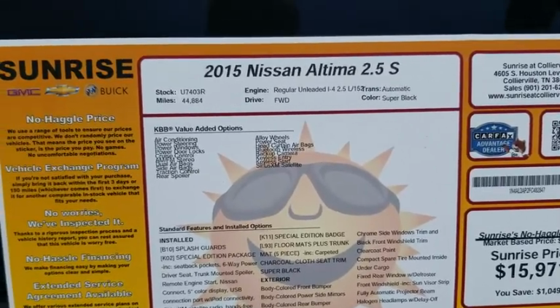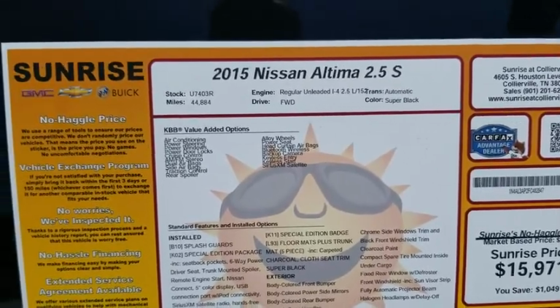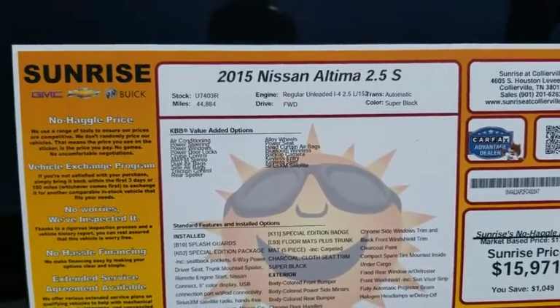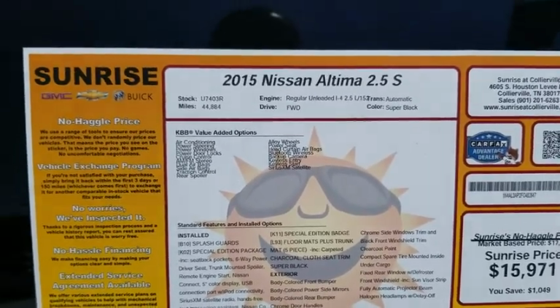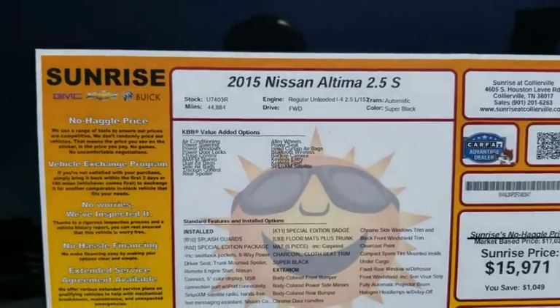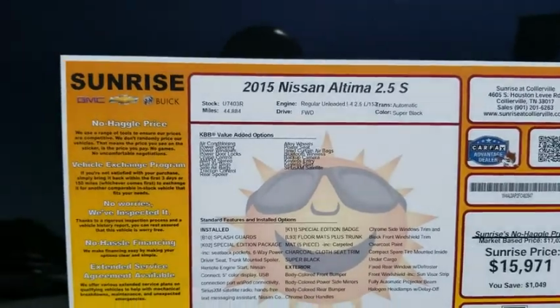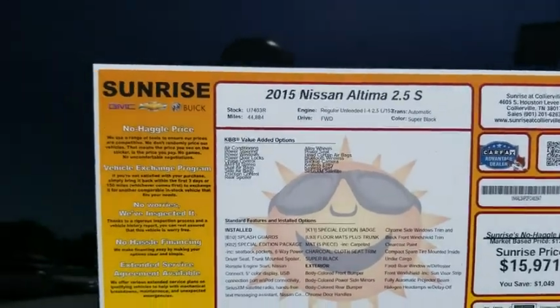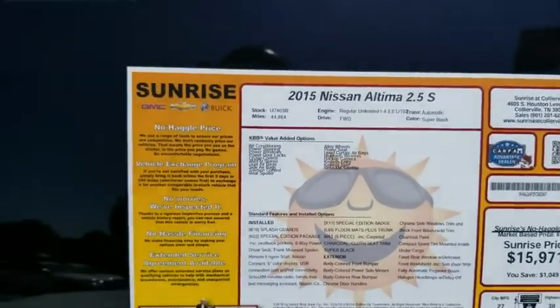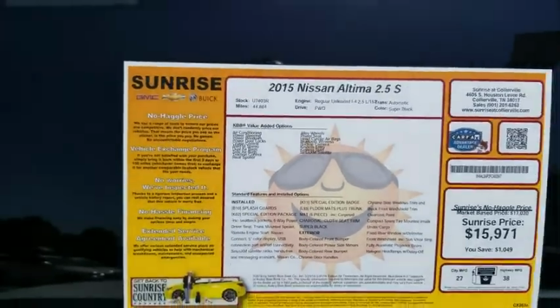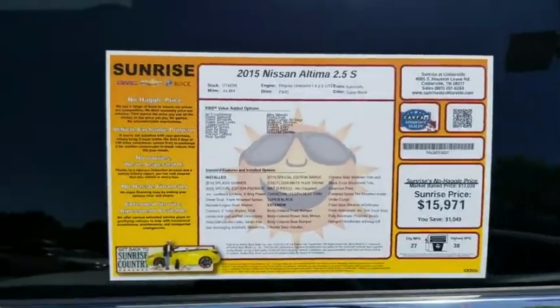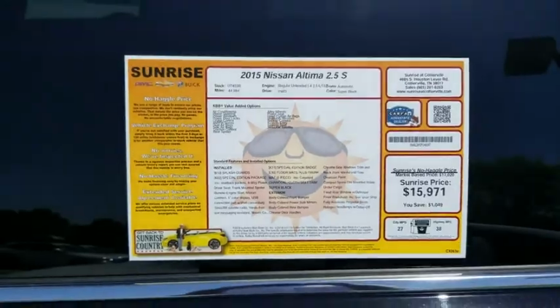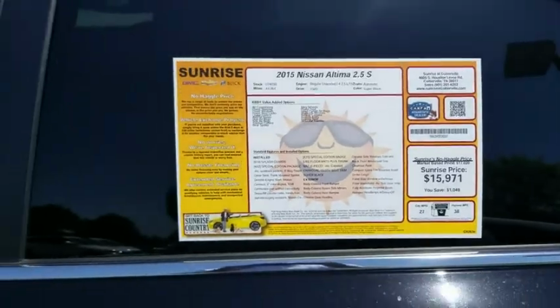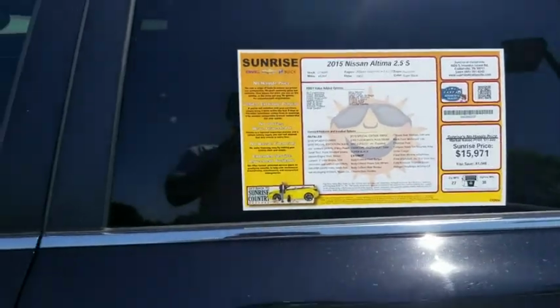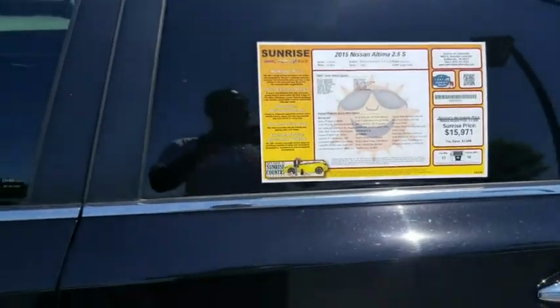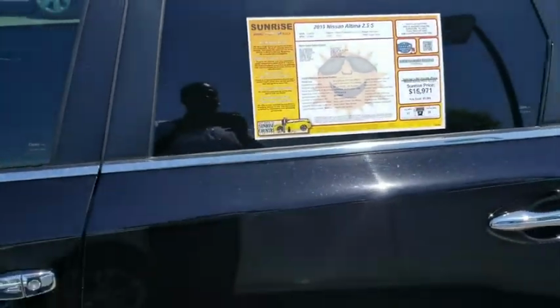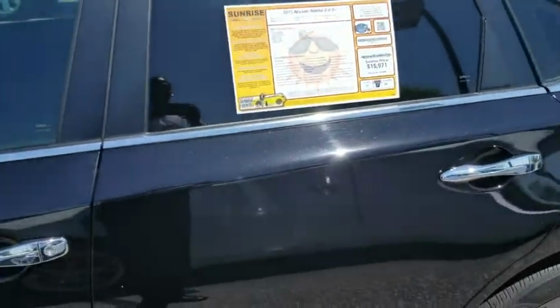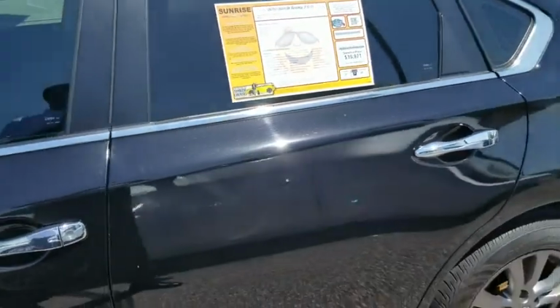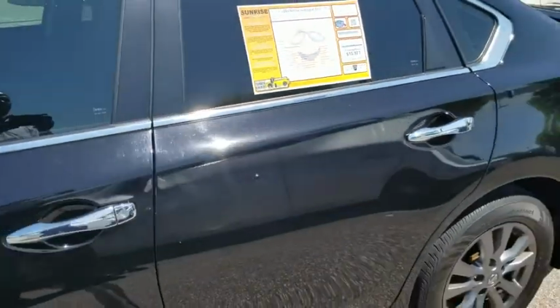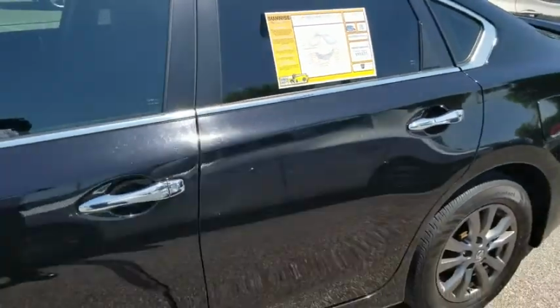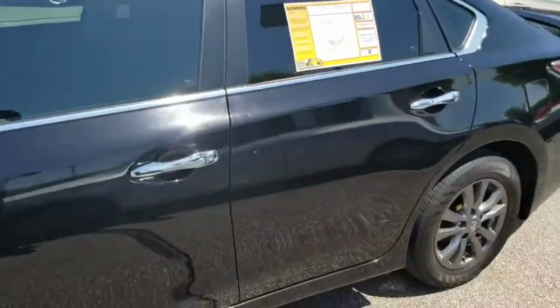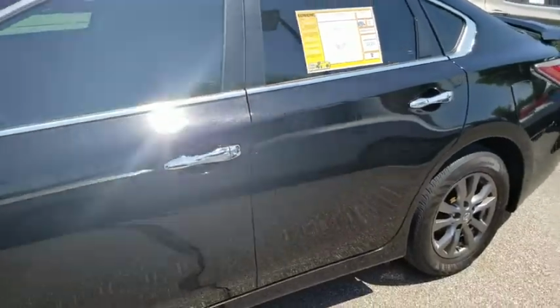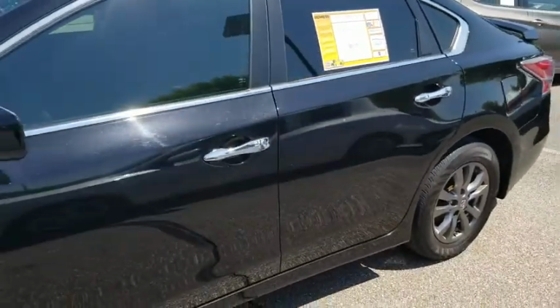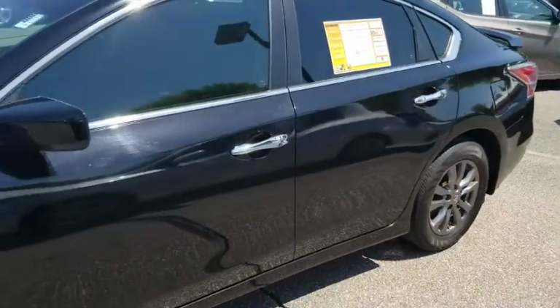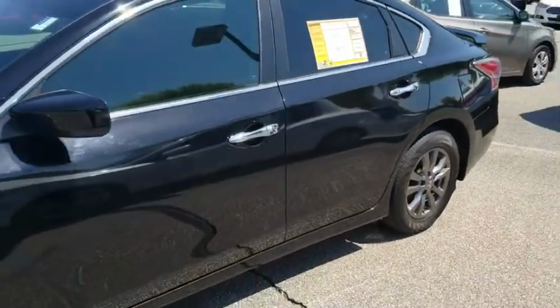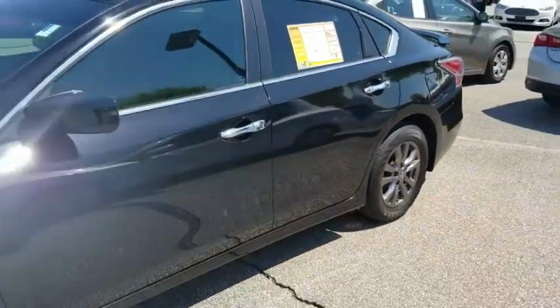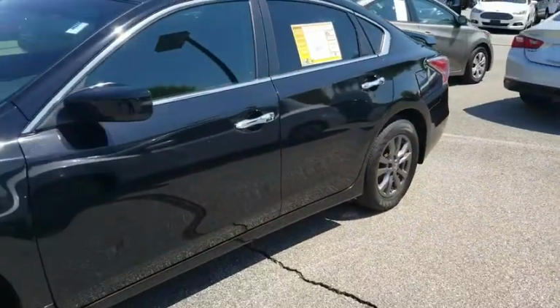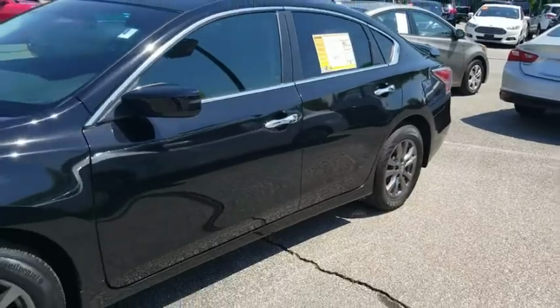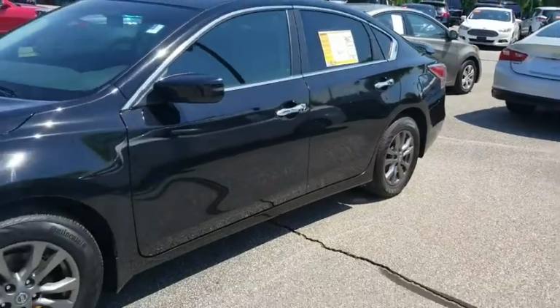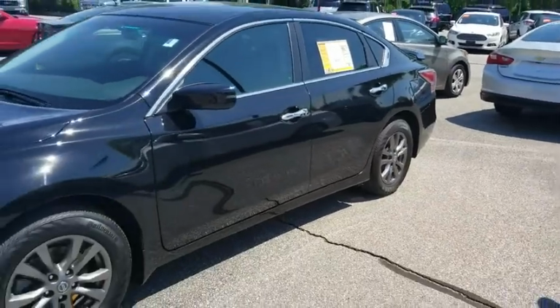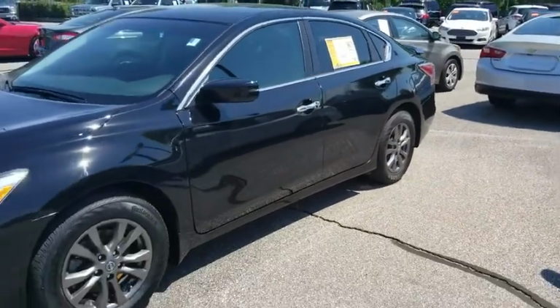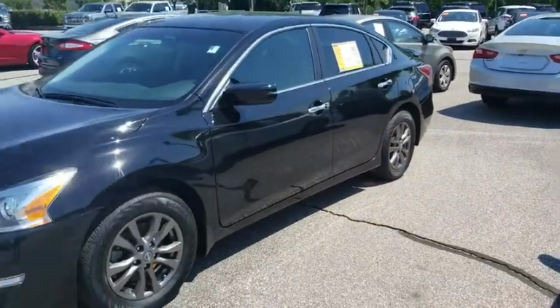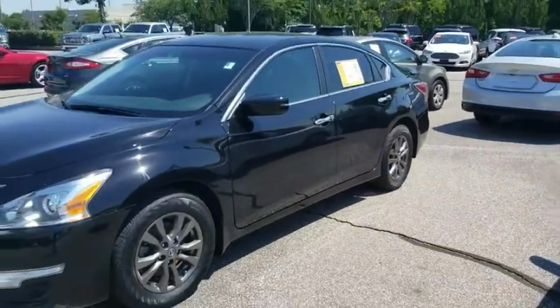2015 Nissan Altima, stock number U7403R. This vehicle has 44,000 miles on it. It is a front wheel drive 2.5 liter S series.